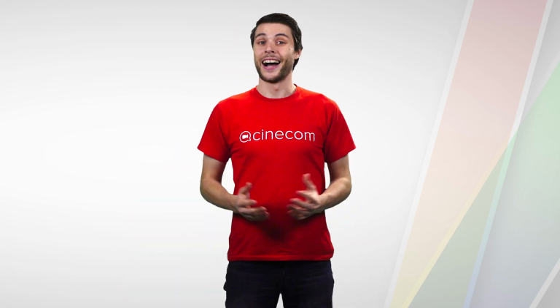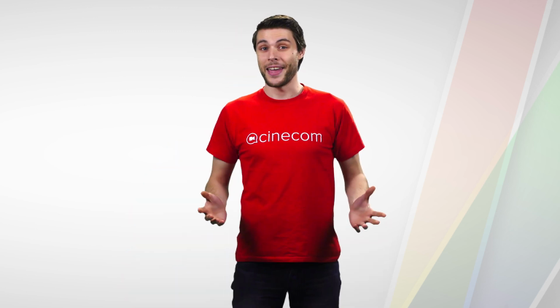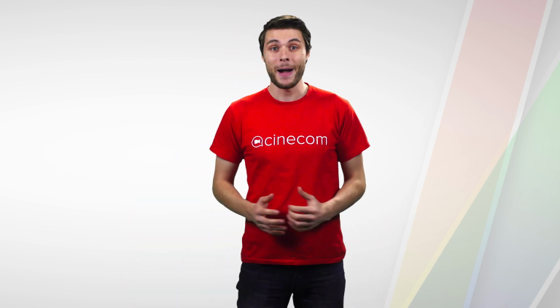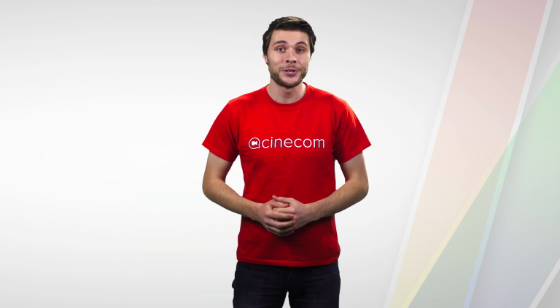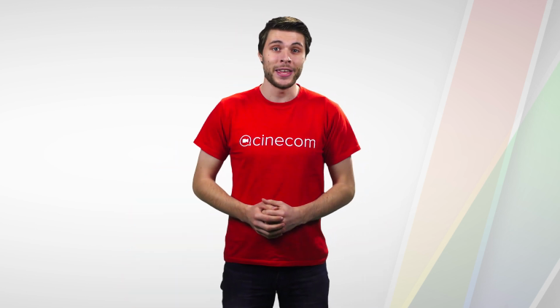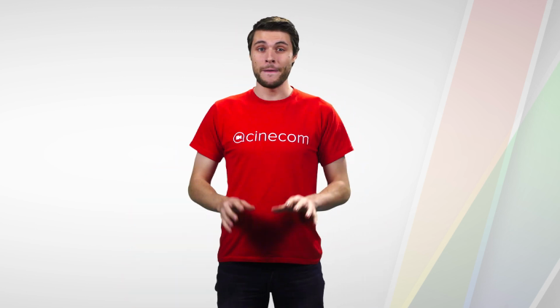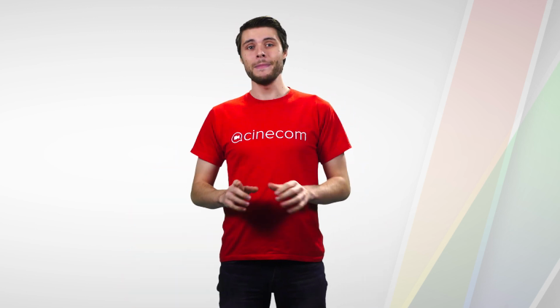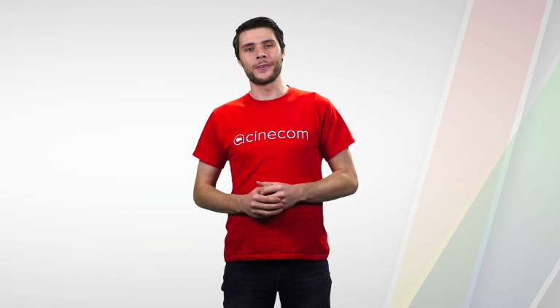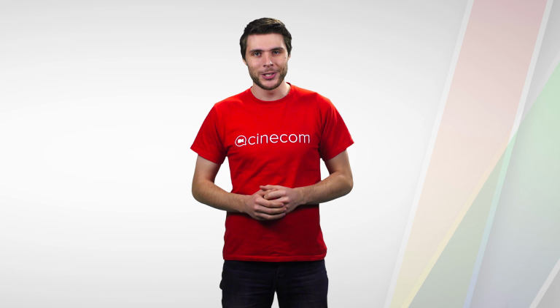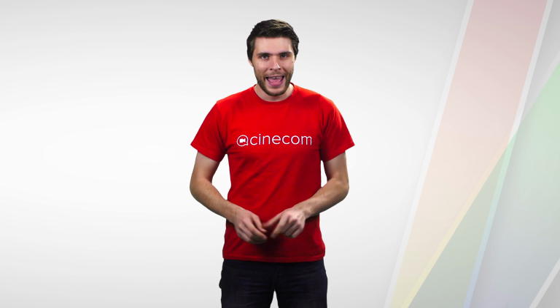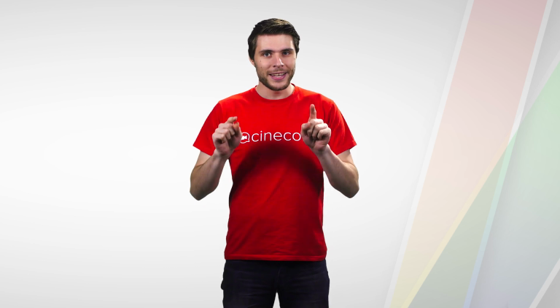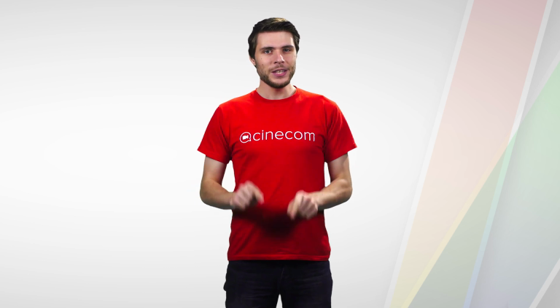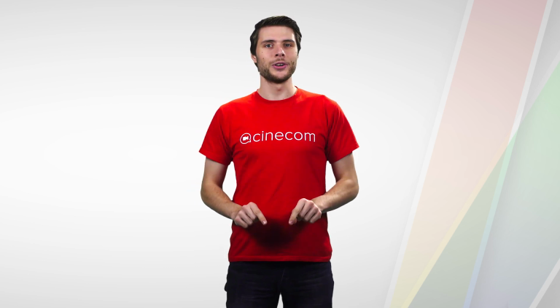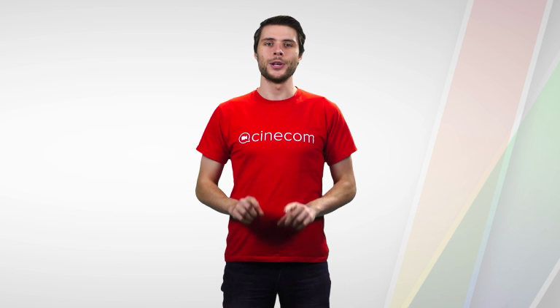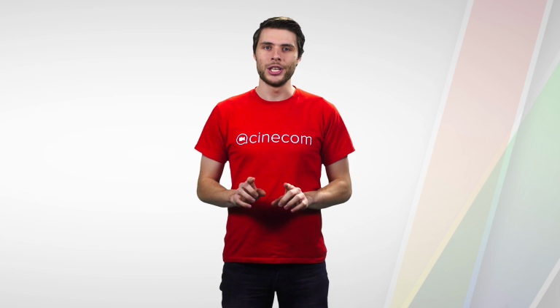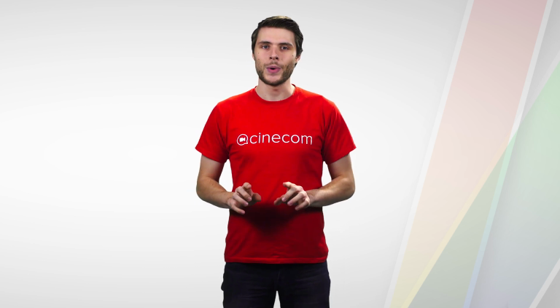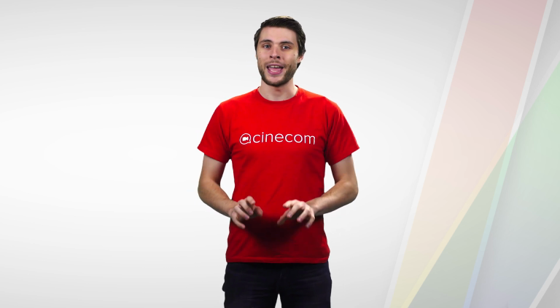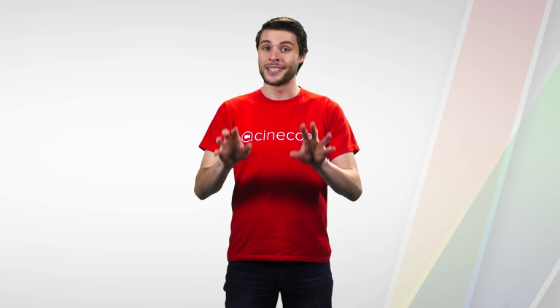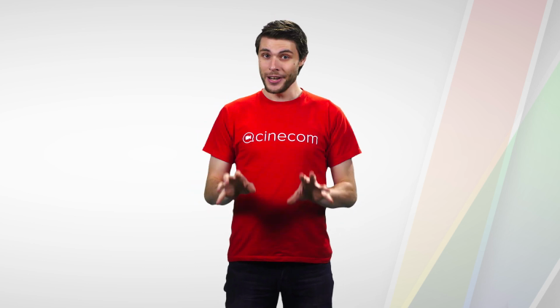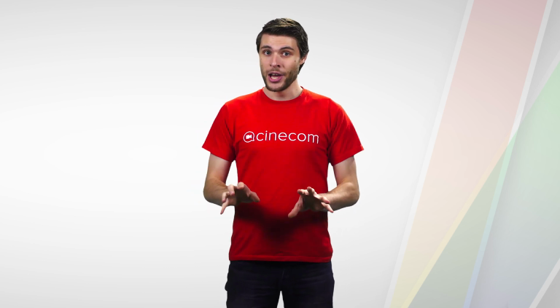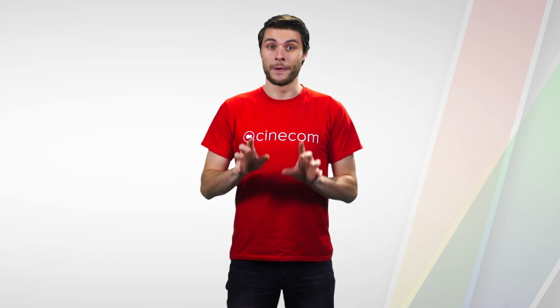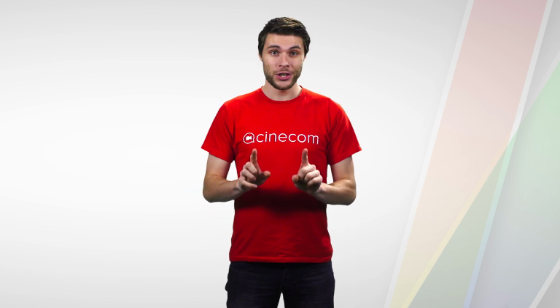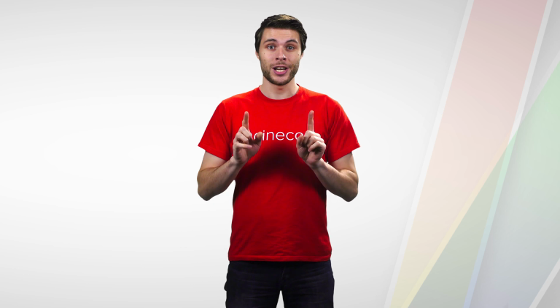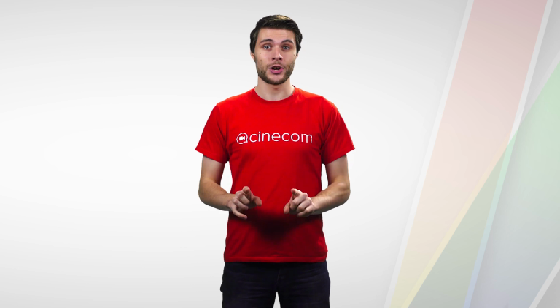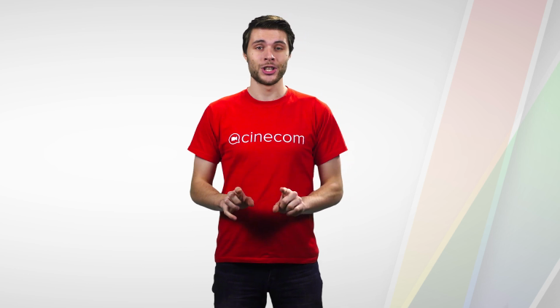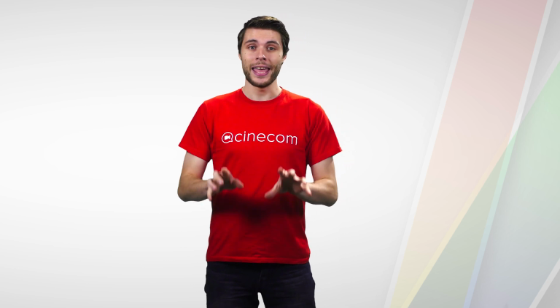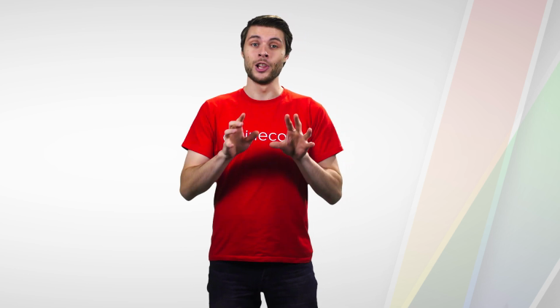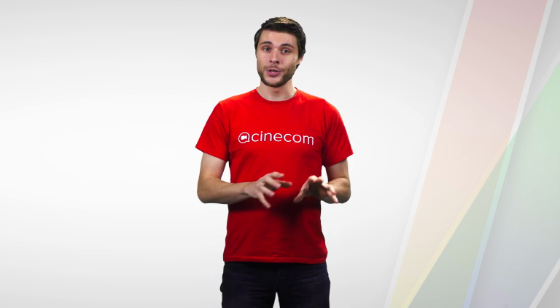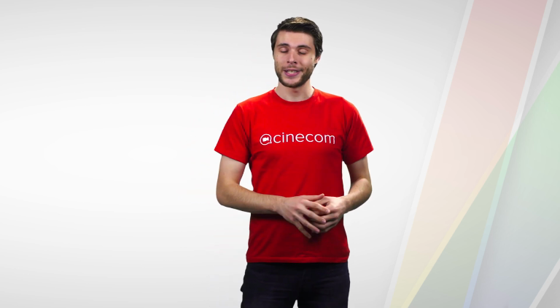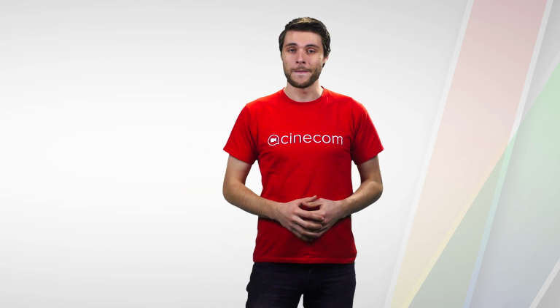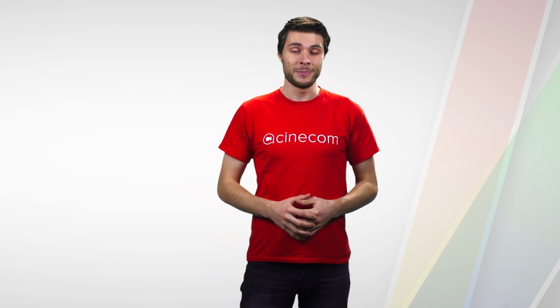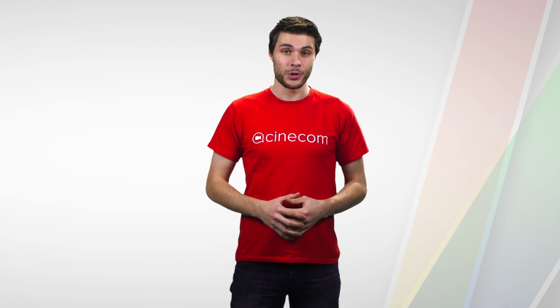Hi there, my name is Jordi. I'm a filmmaker from Belgium. And in this course, I want to teach you how to get started with professional color correction in the Lumetri toolset of Premiere Pro.